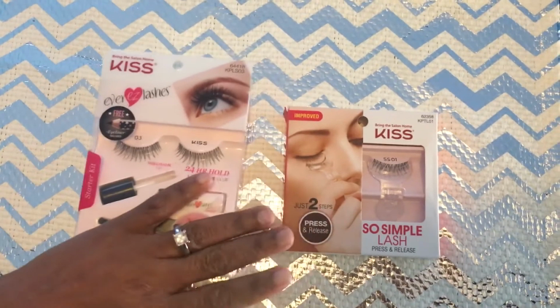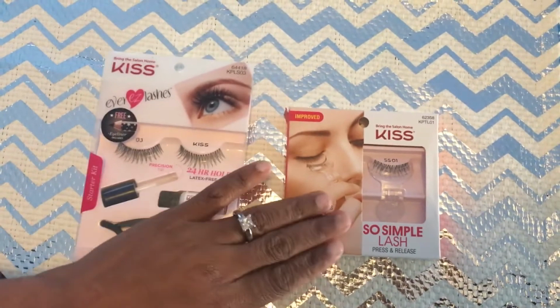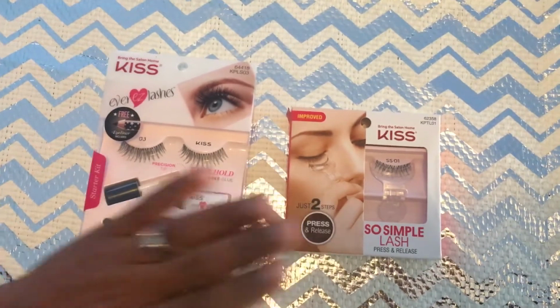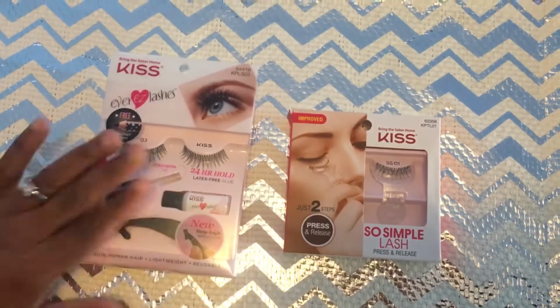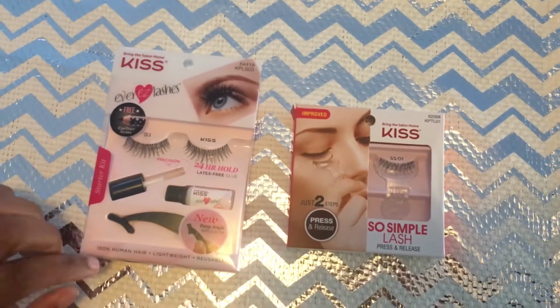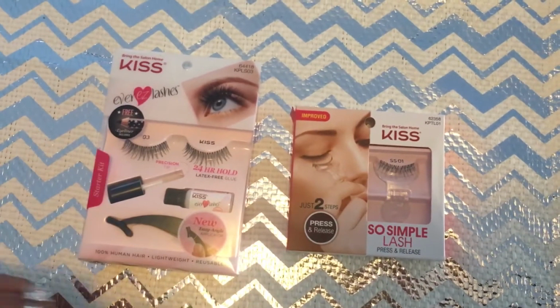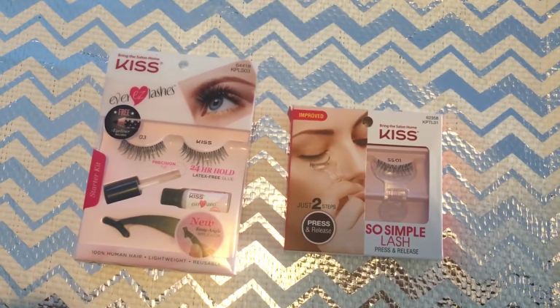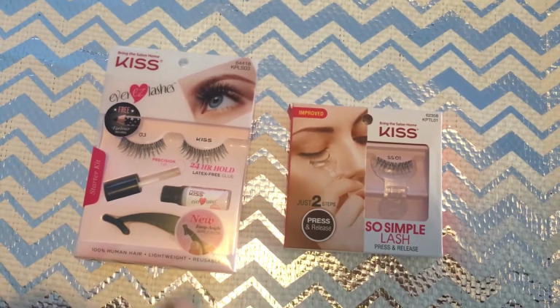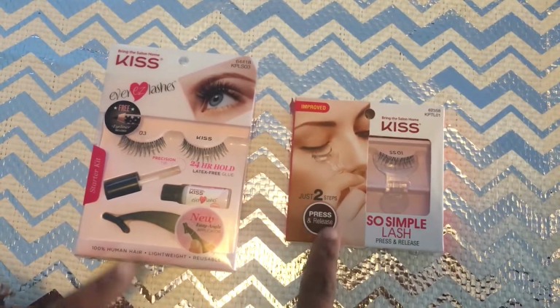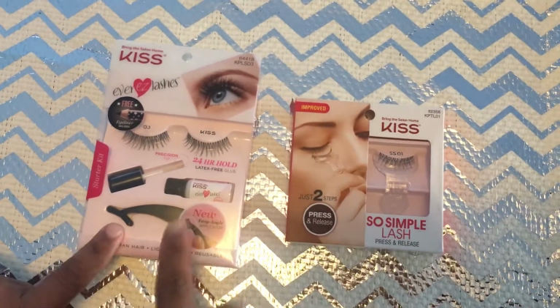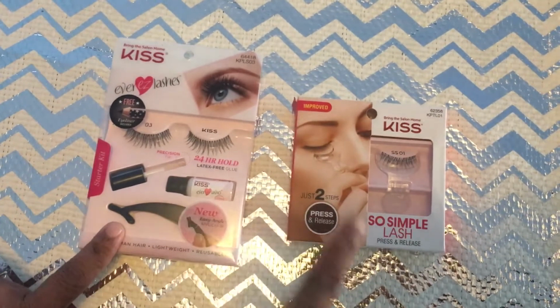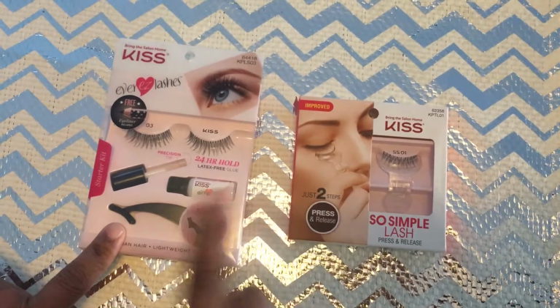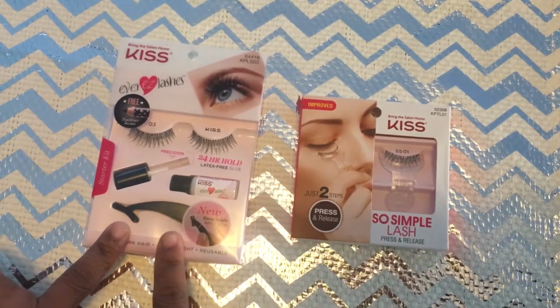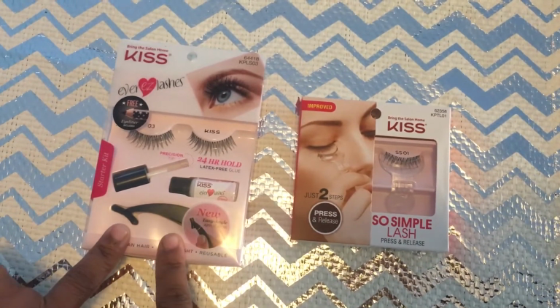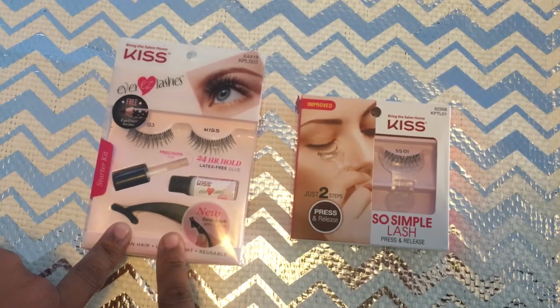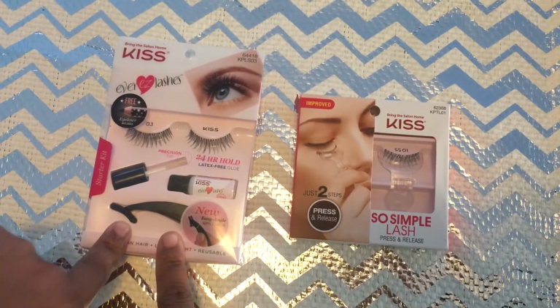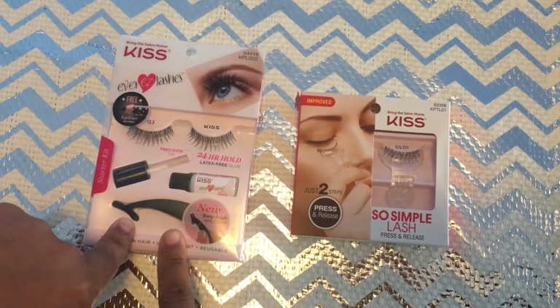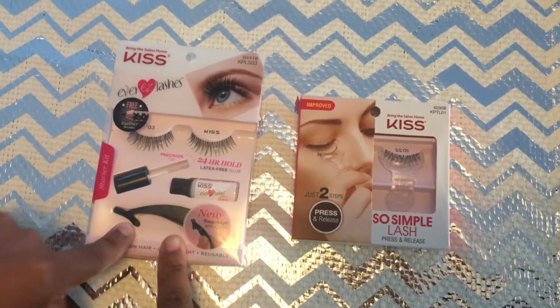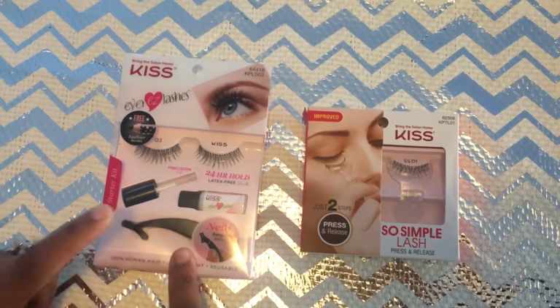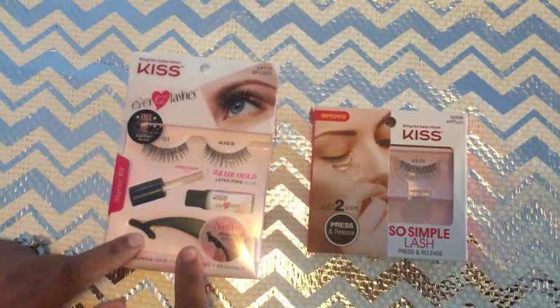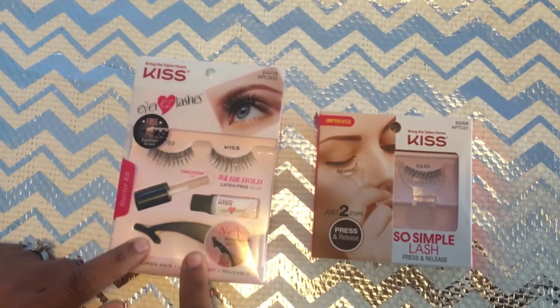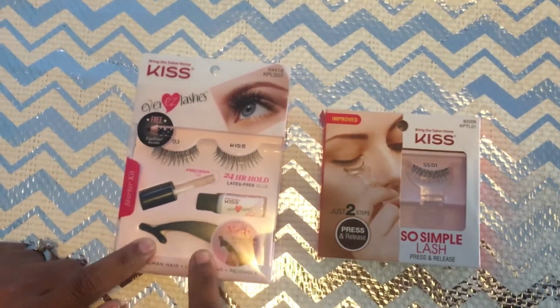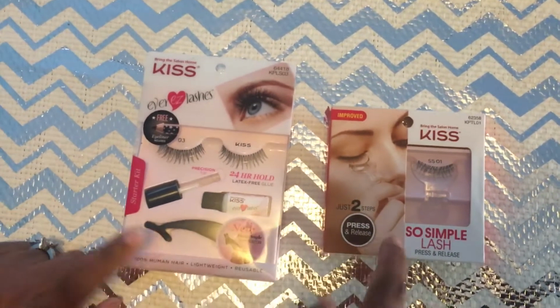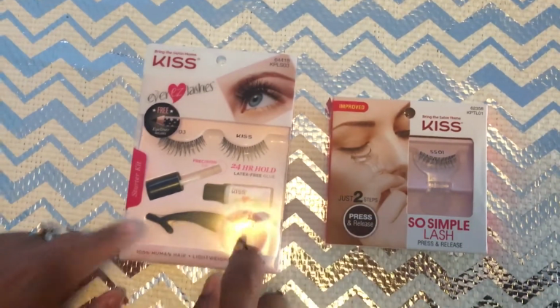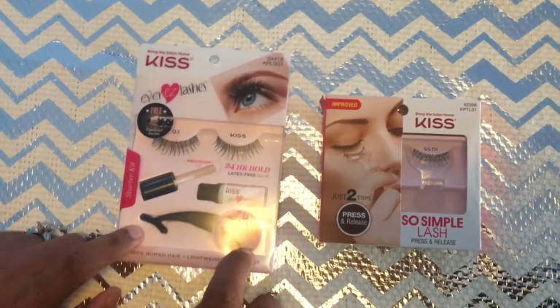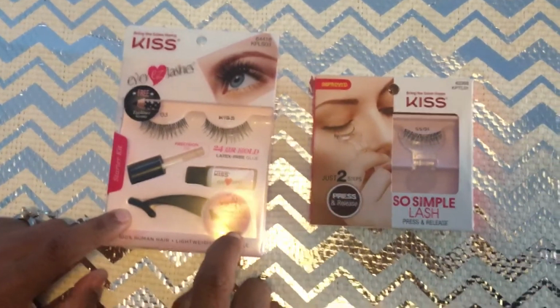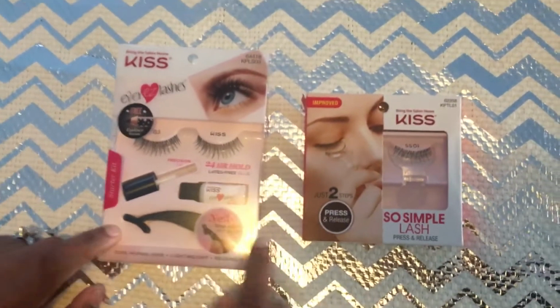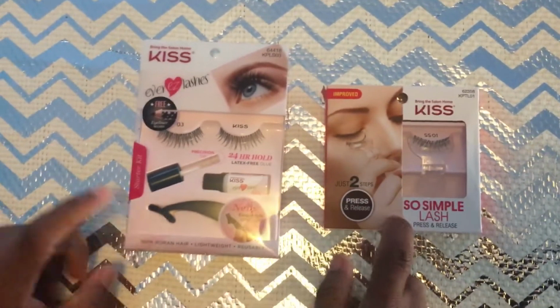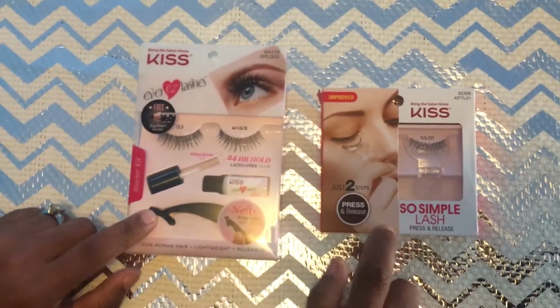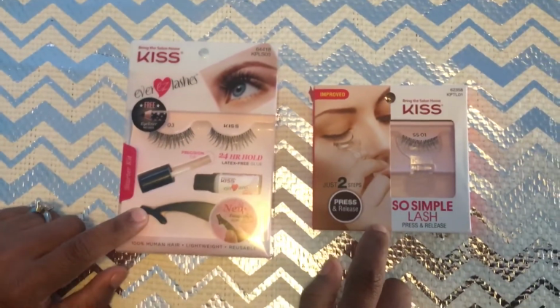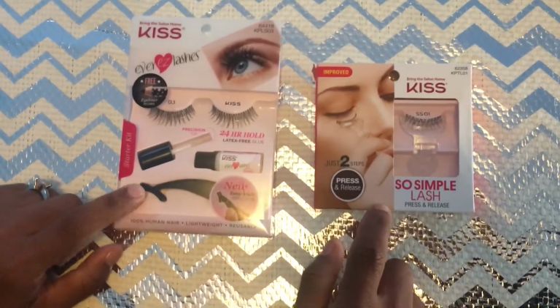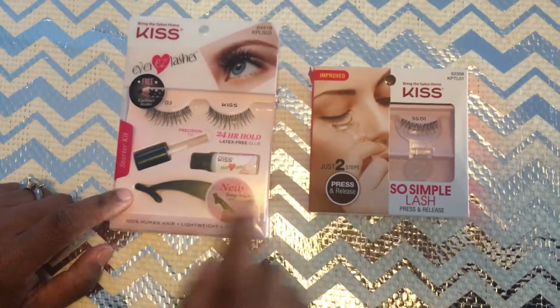I got one for my daughter and one for me to wear to her graduation. We're just trying to pick and choose which one she's going to wear and which one I will wear.